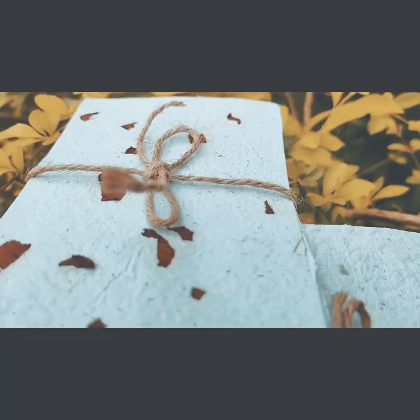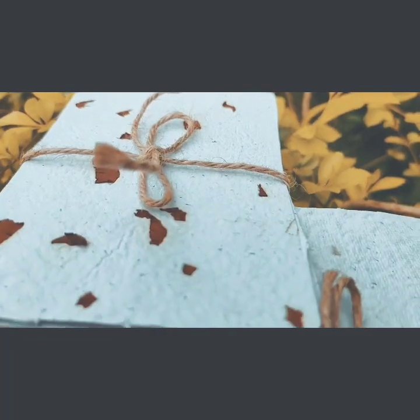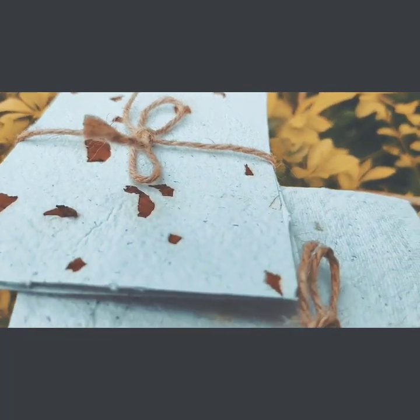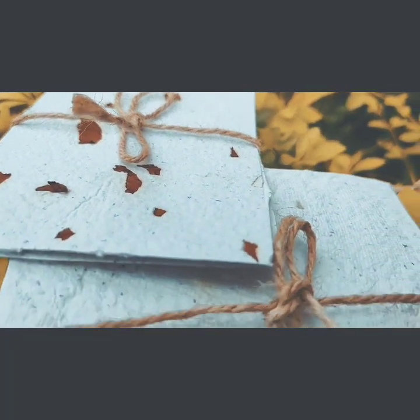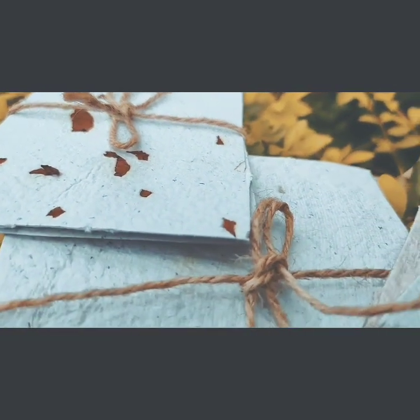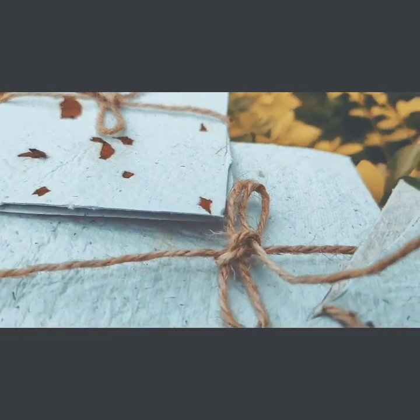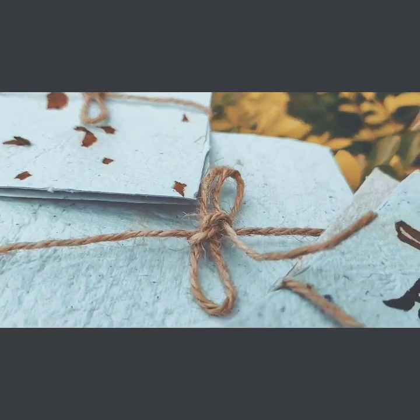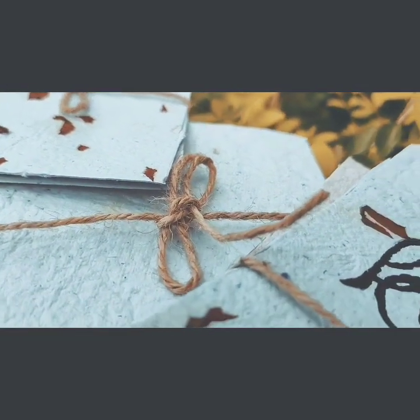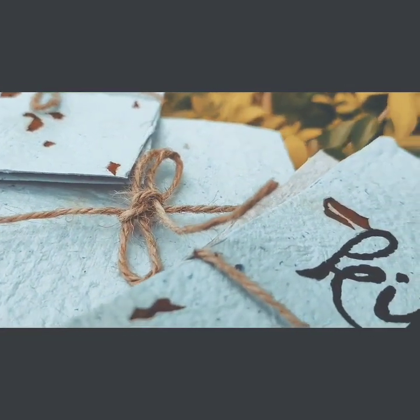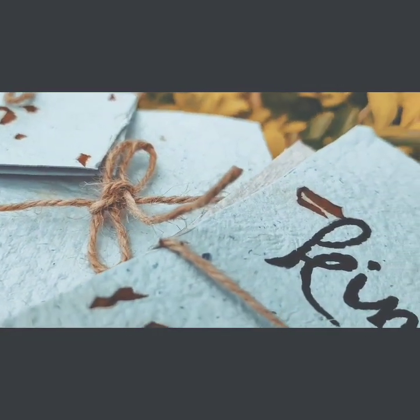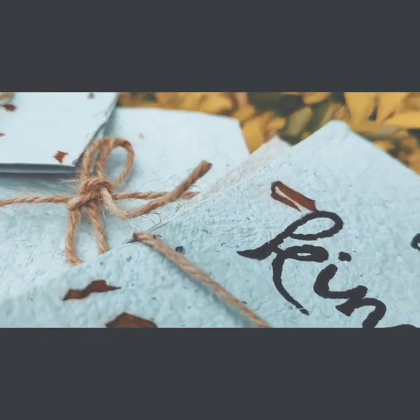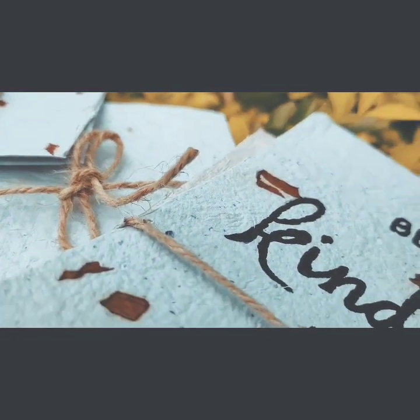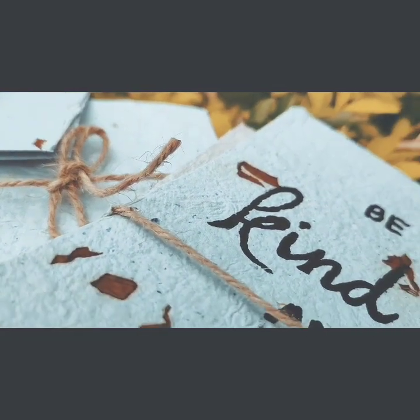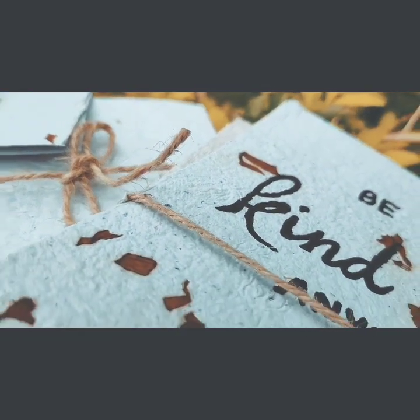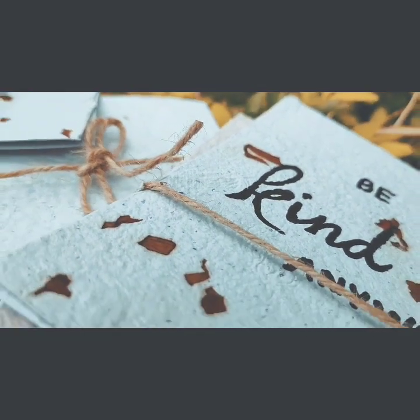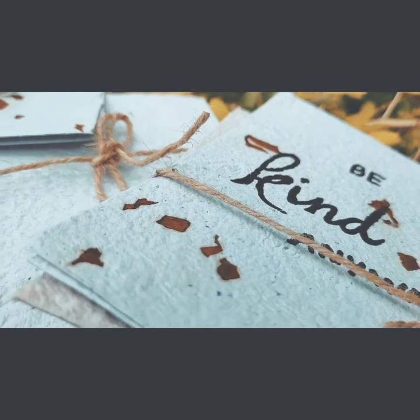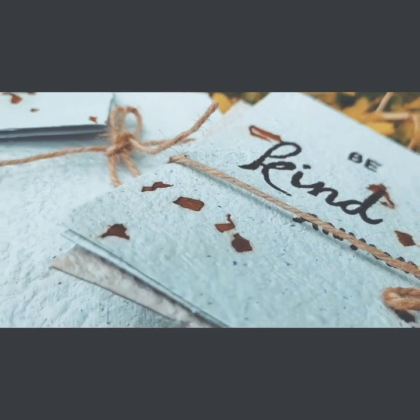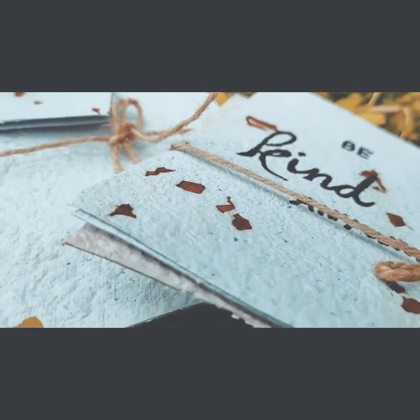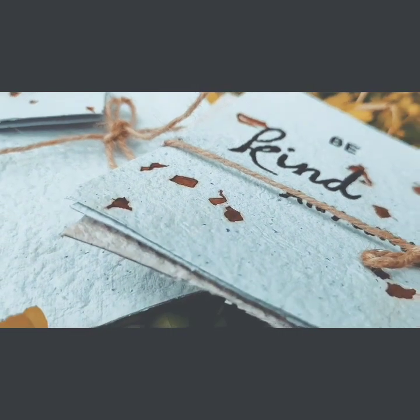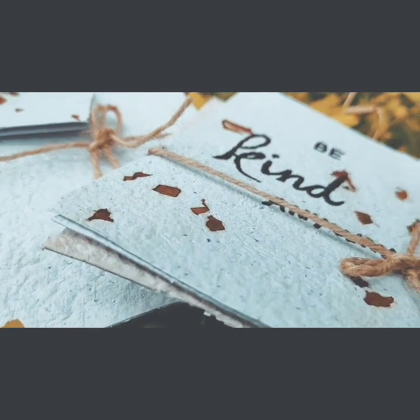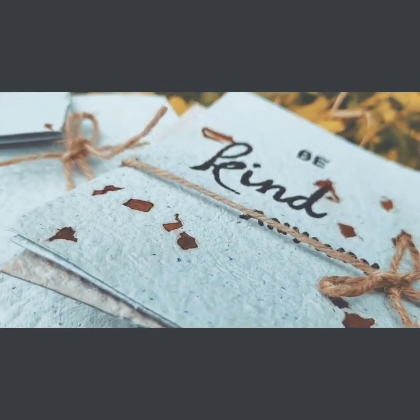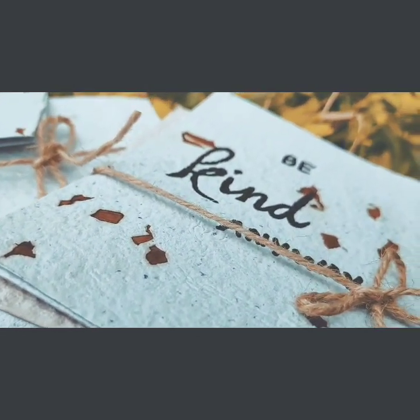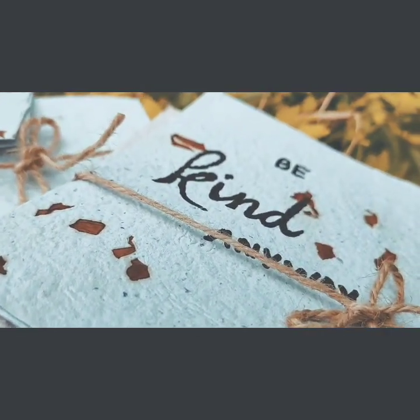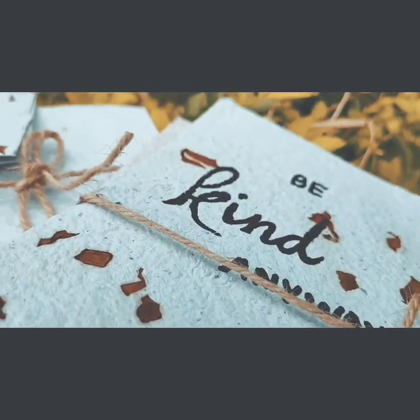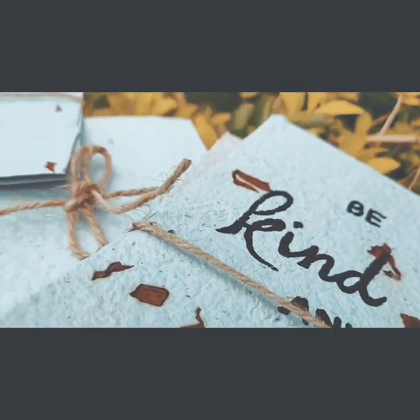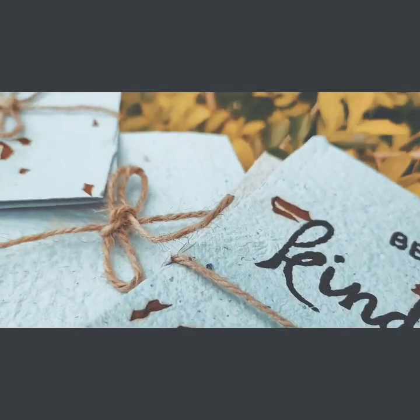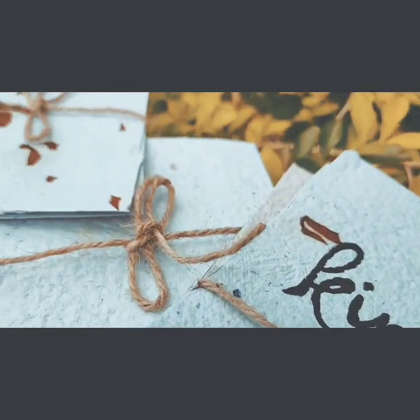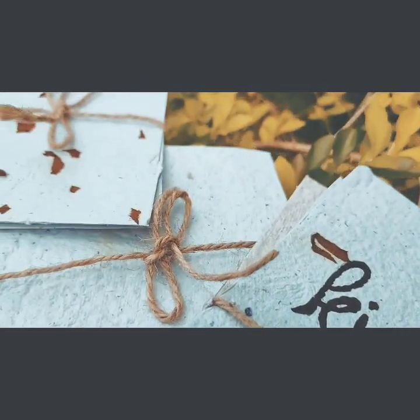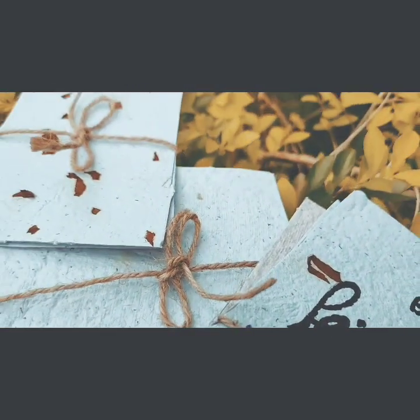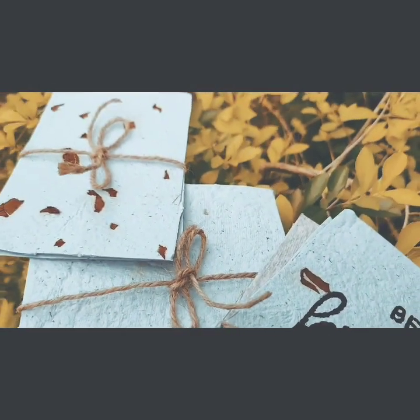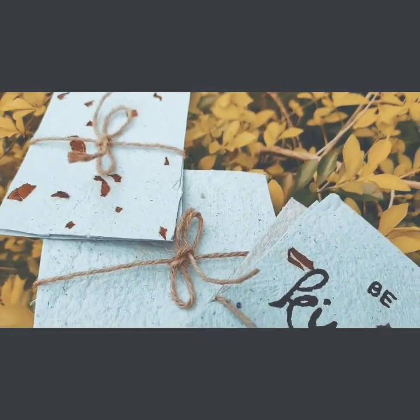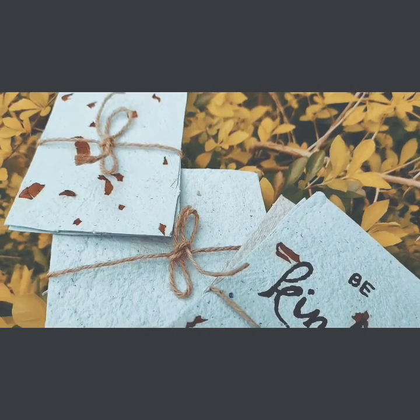Hi everyone! This is a video of homemade paper. We will use this type of paper and do a little bit of a vintage paper effect.